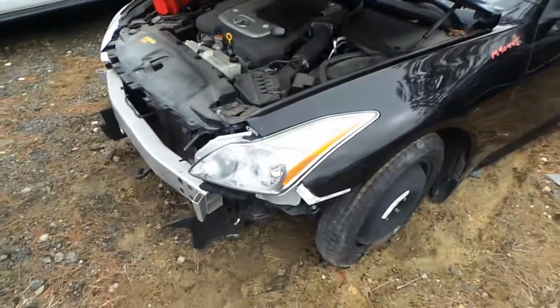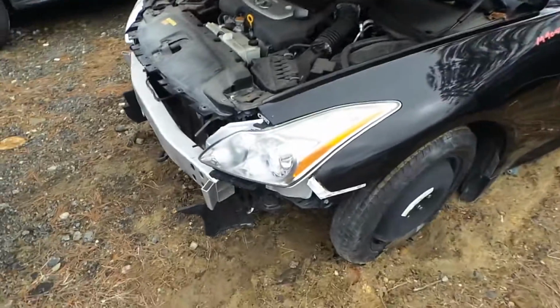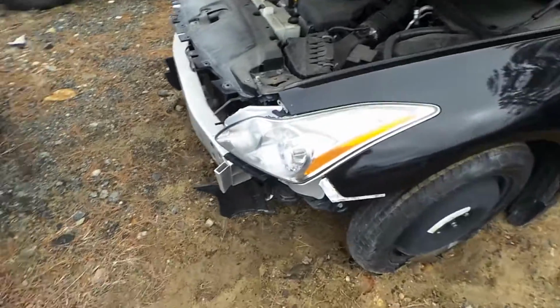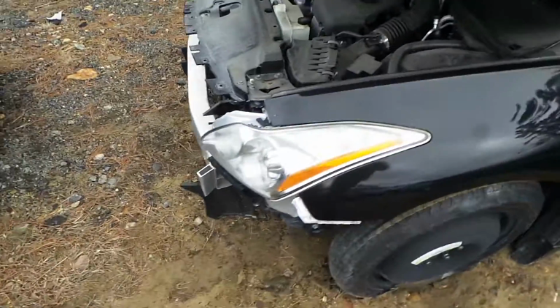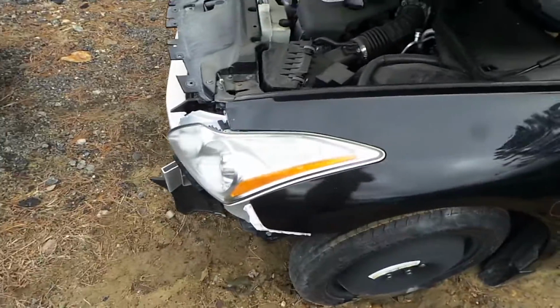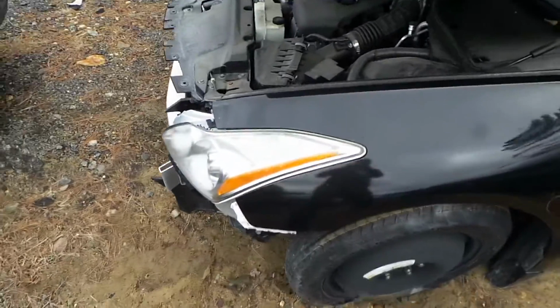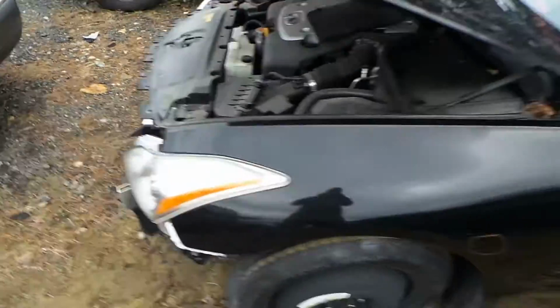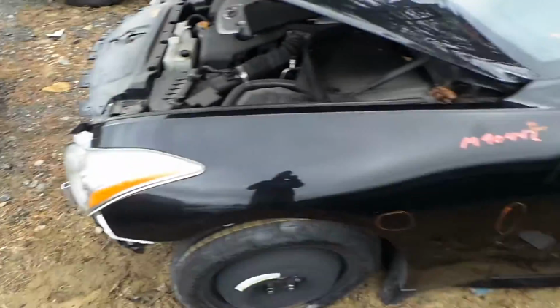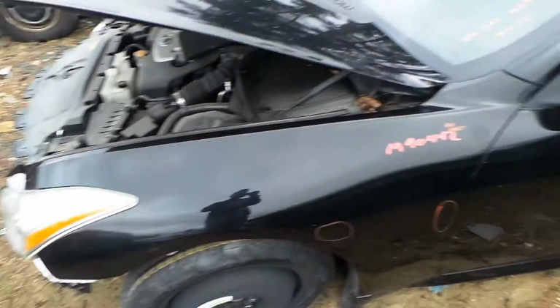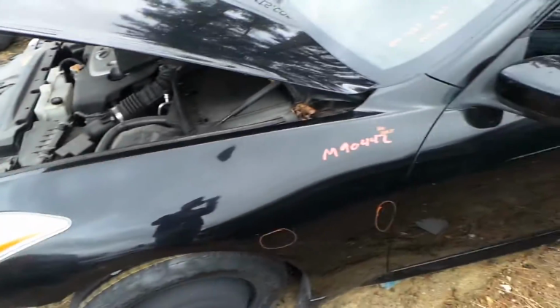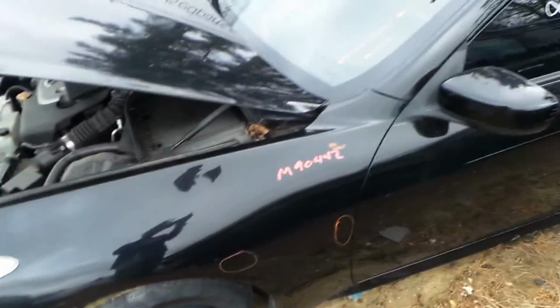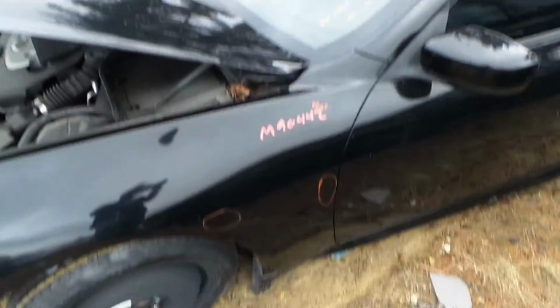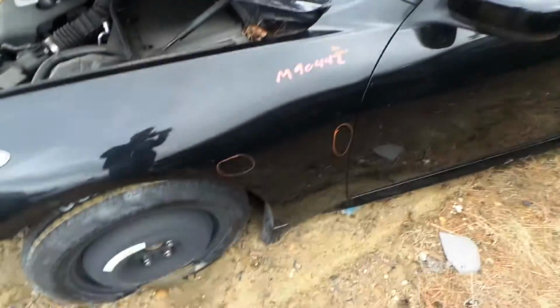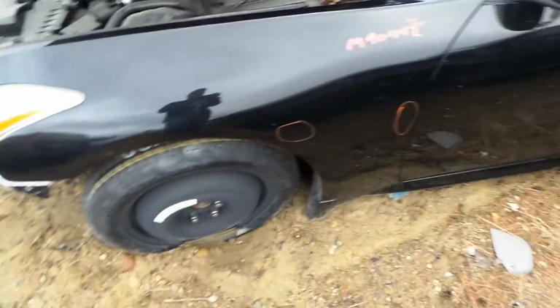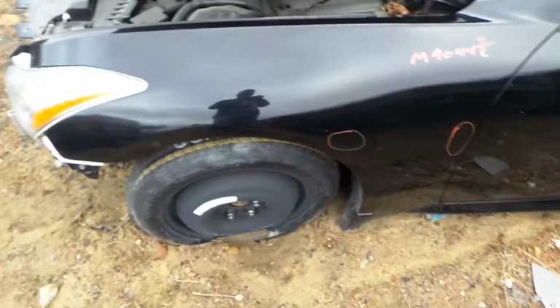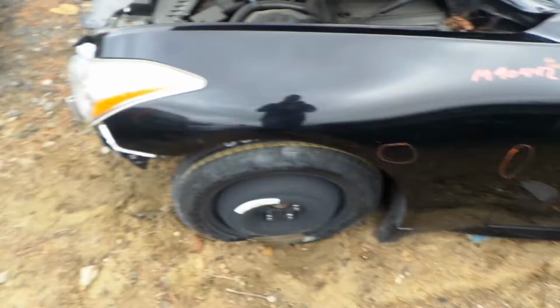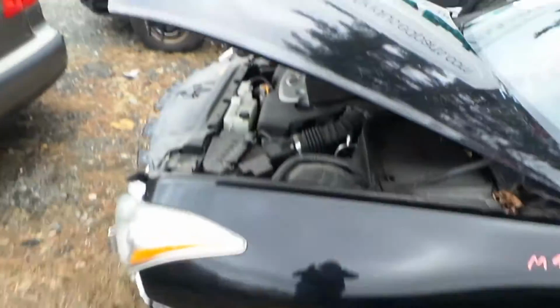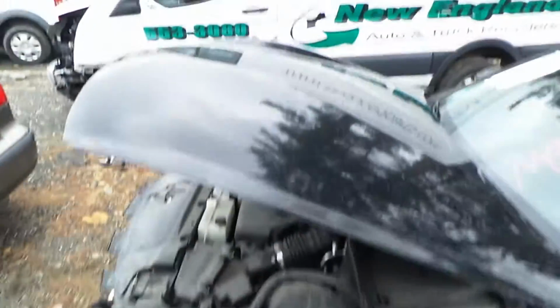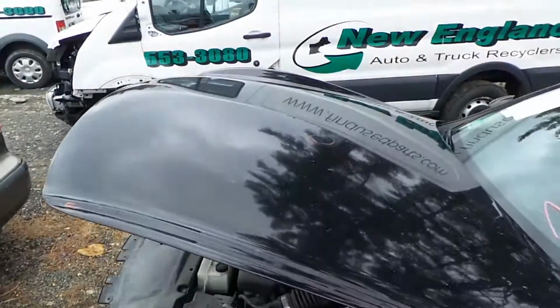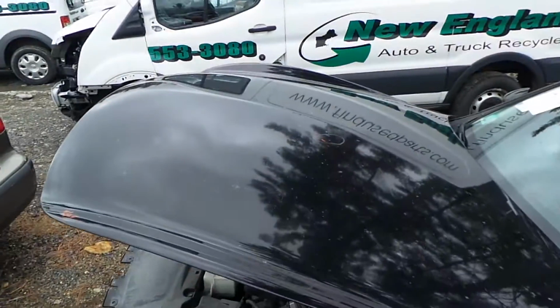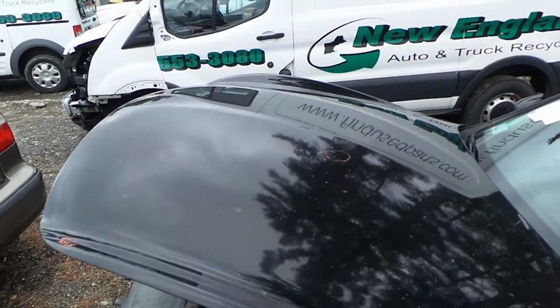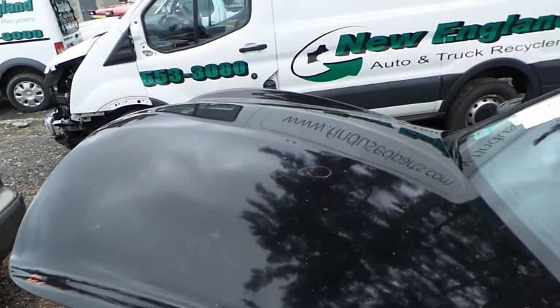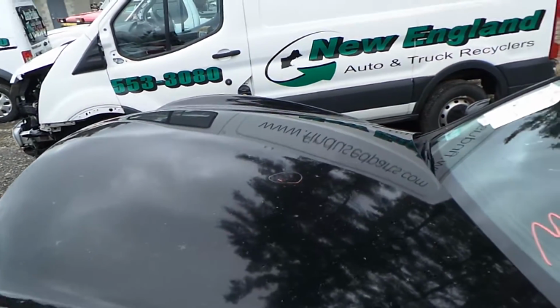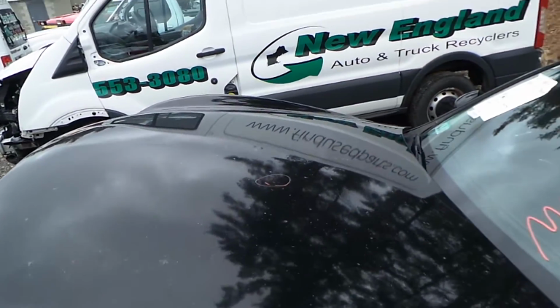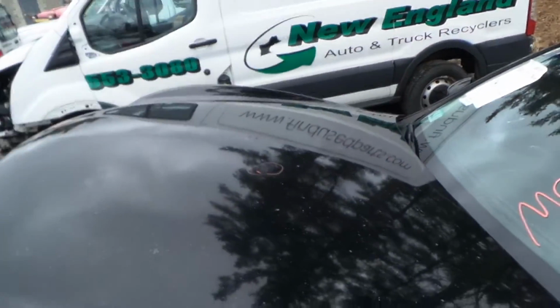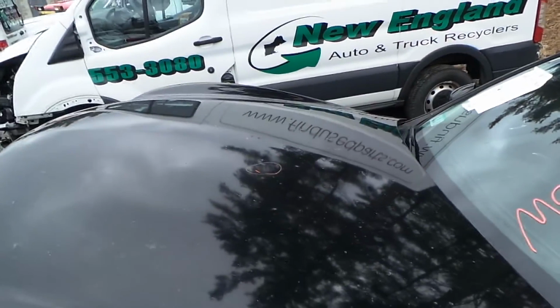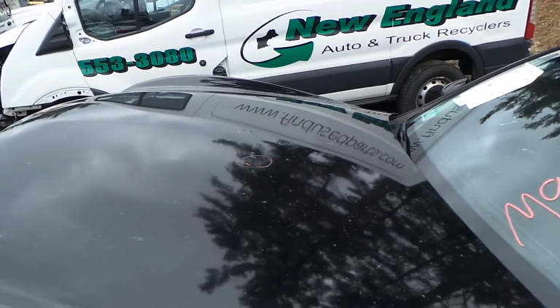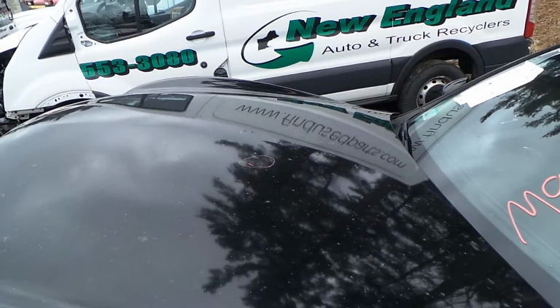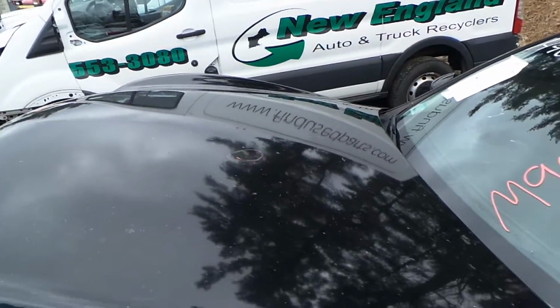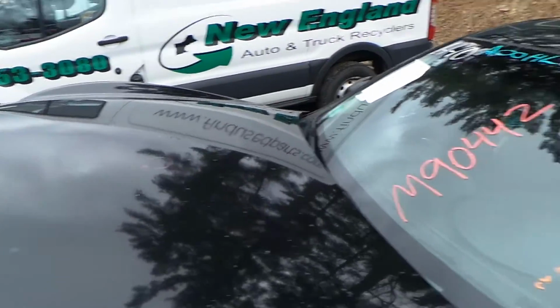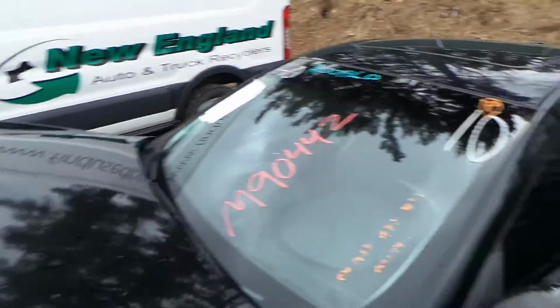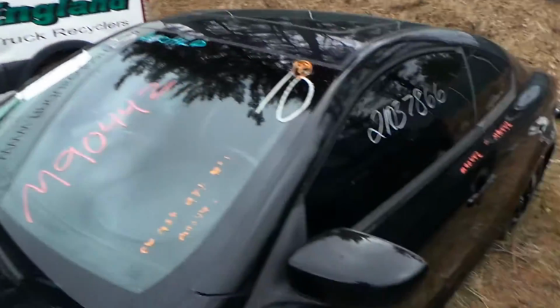We've got a good left front headlamp assembly, as well as an insurance quality left front fender. The hood has been repainted, it's showing one small ping on it — perfect for a retail customer.